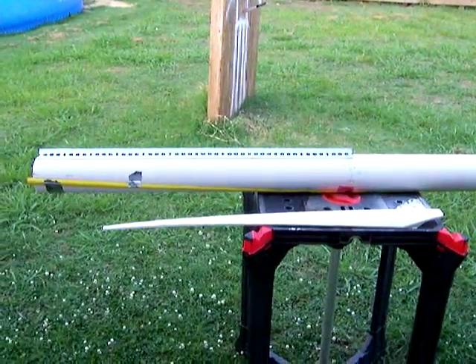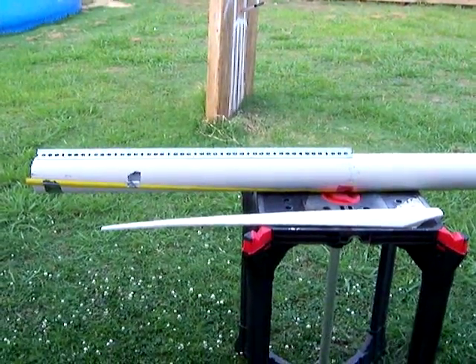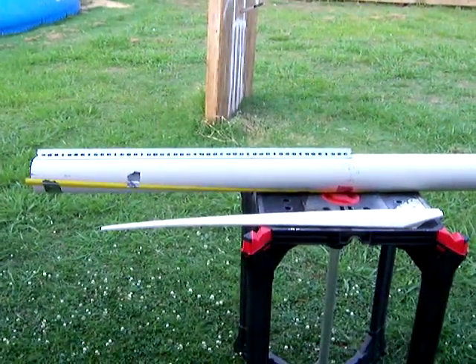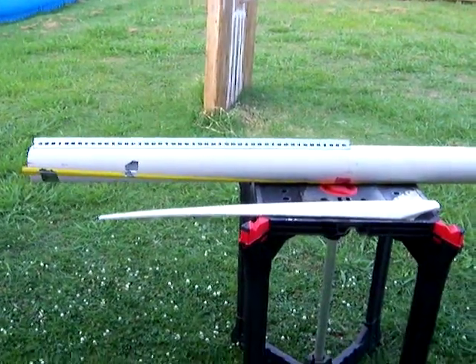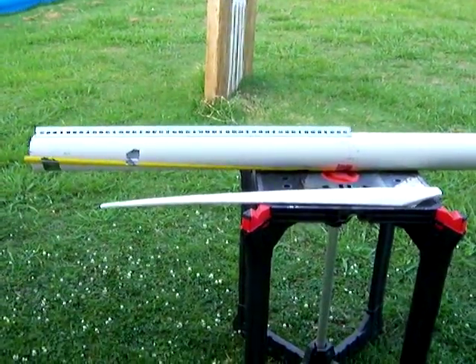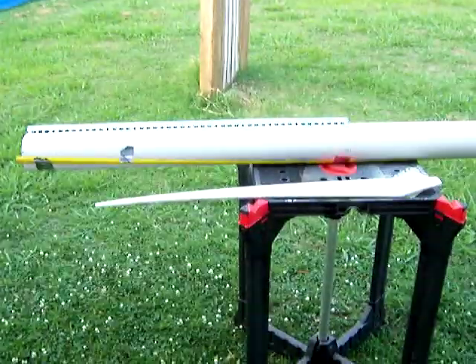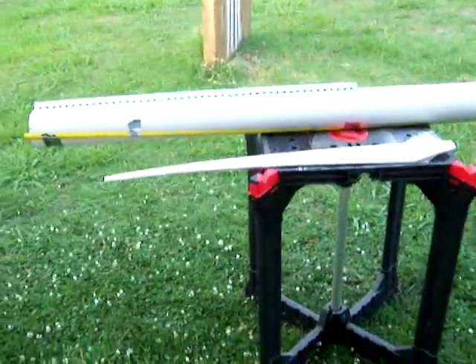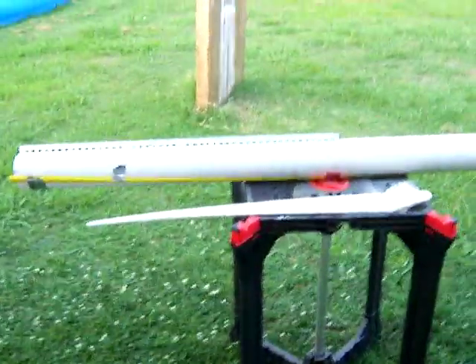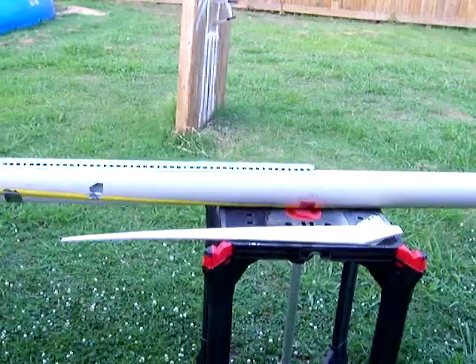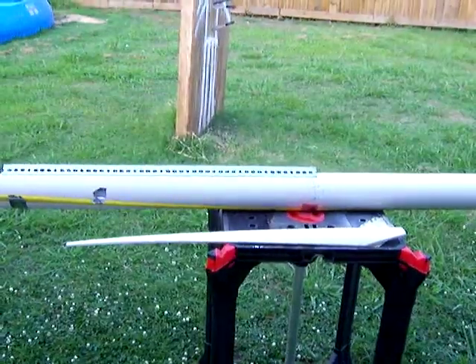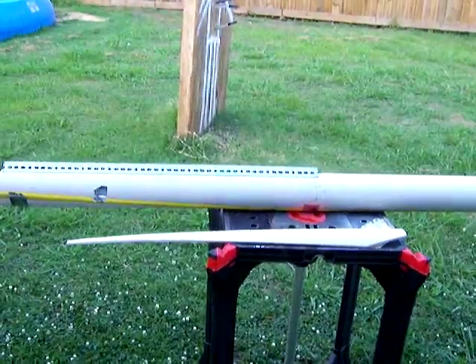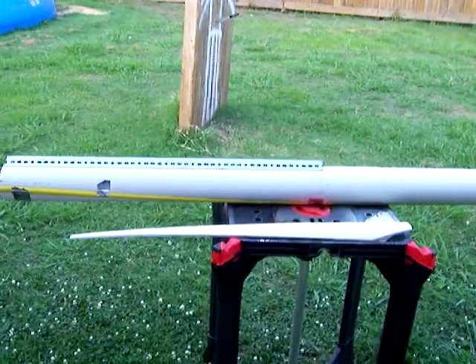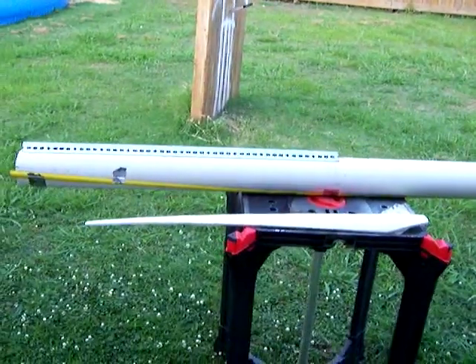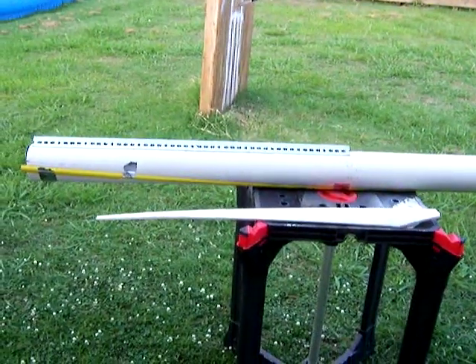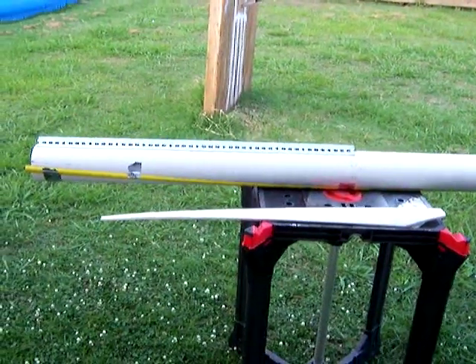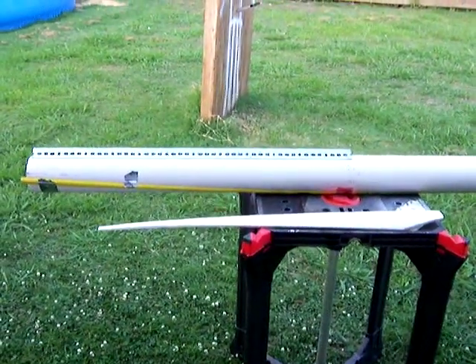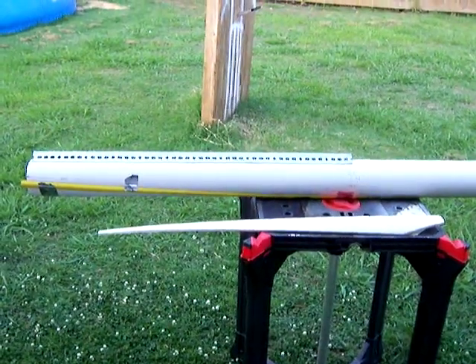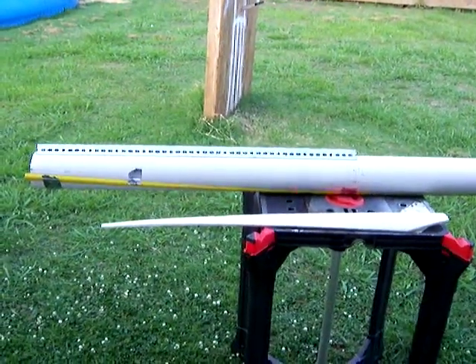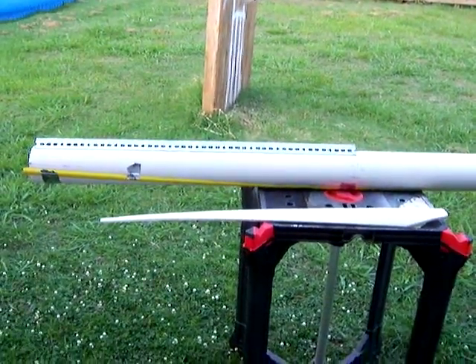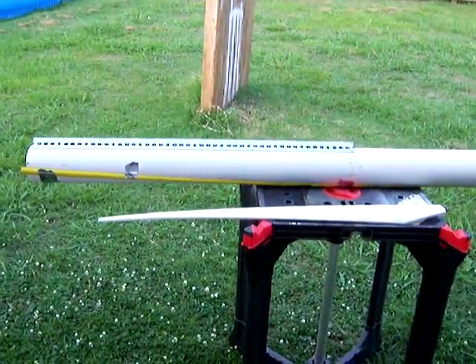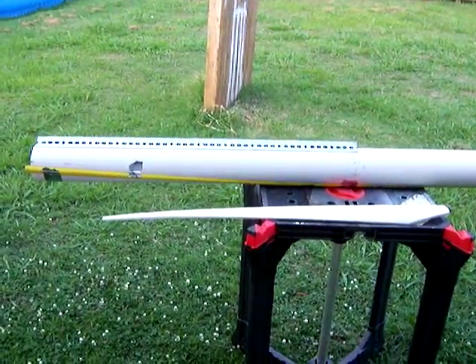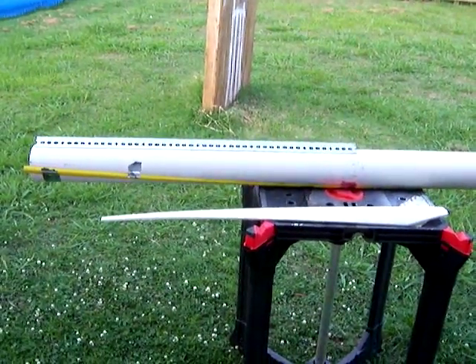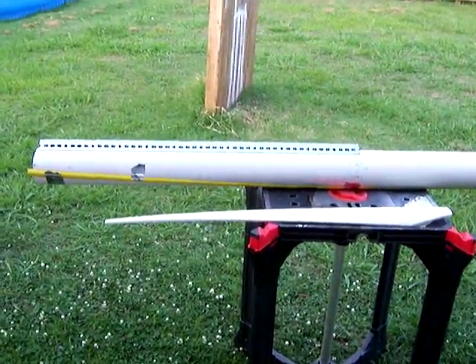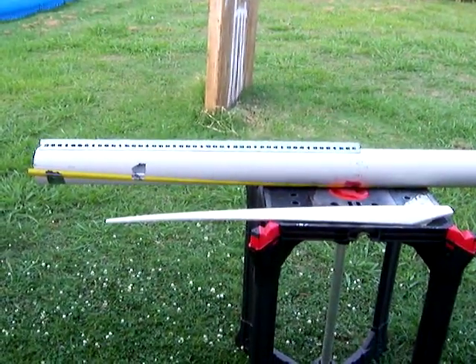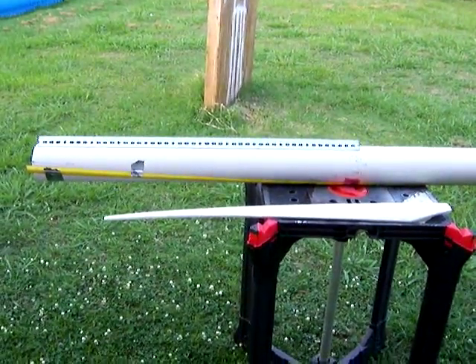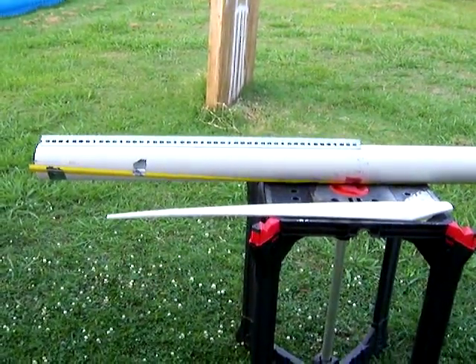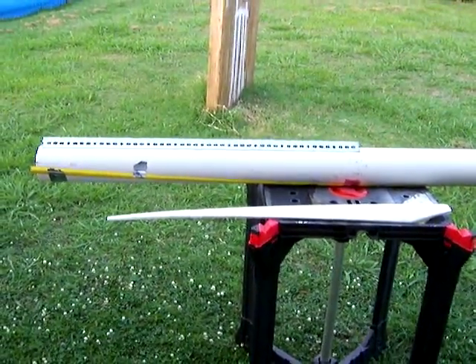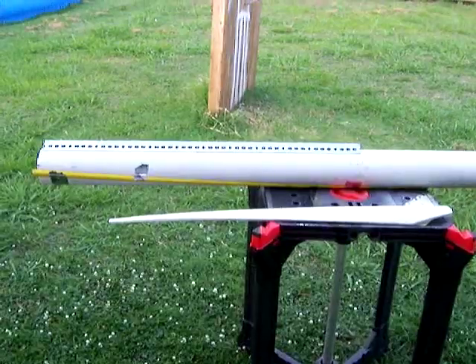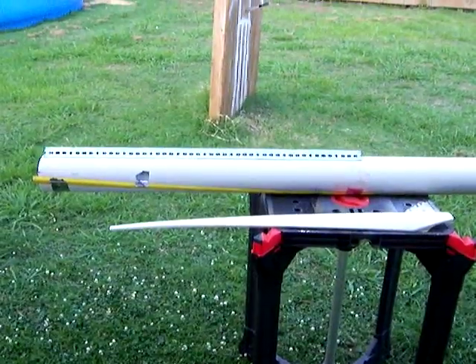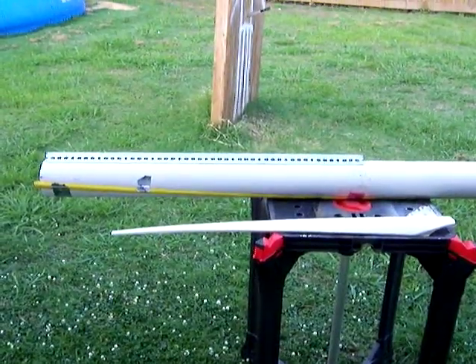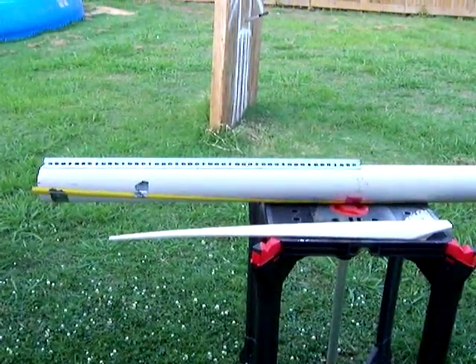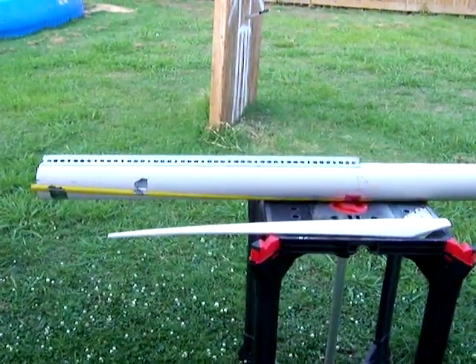I was going to do a video on how to make the blades for my treadmill wind generator. I was going to show you how I approached it.